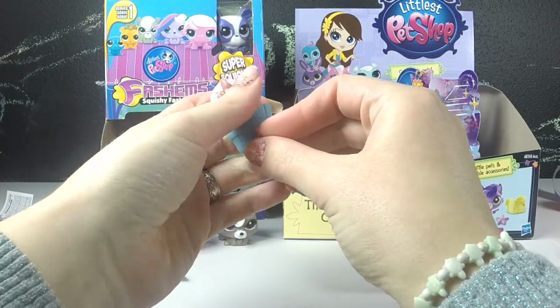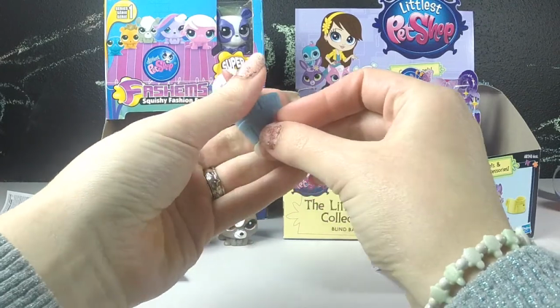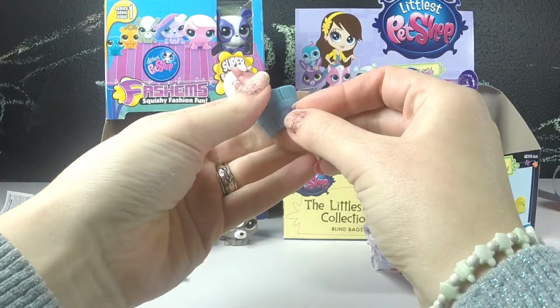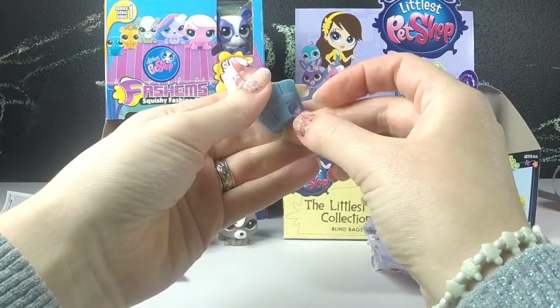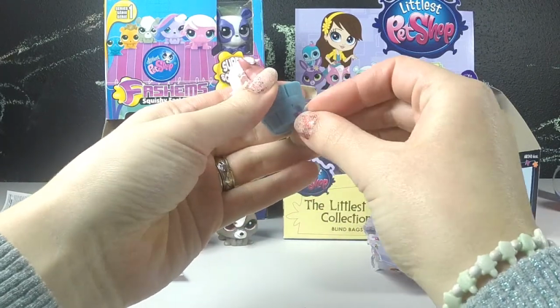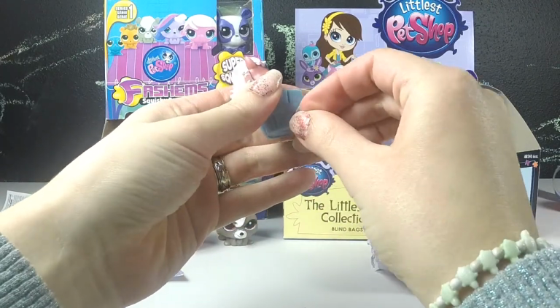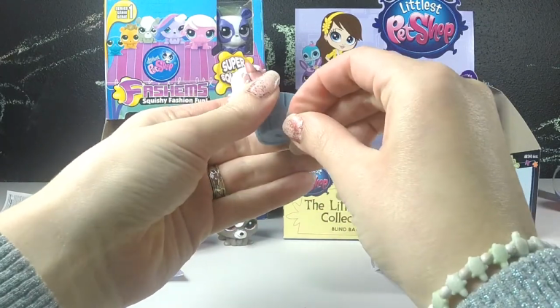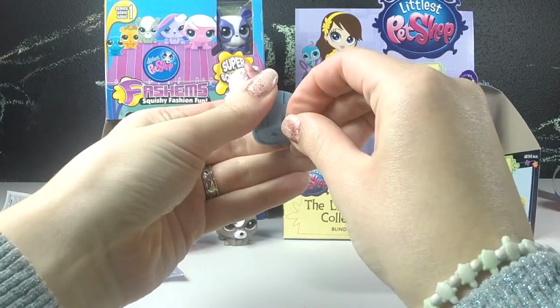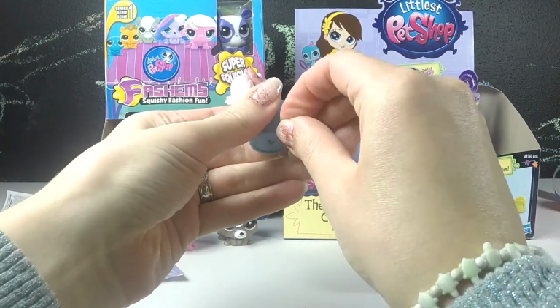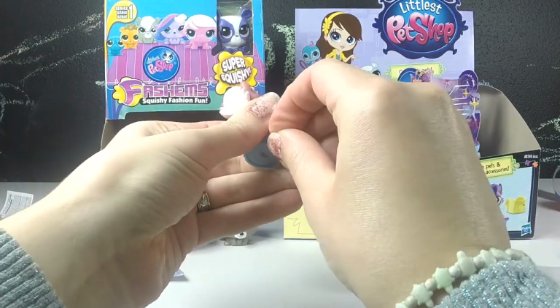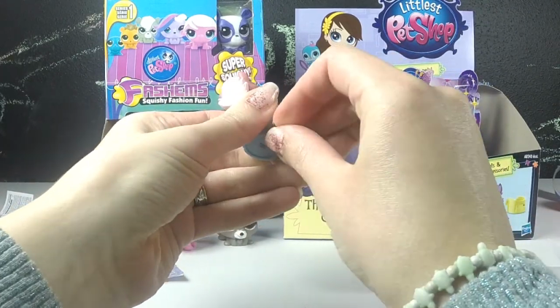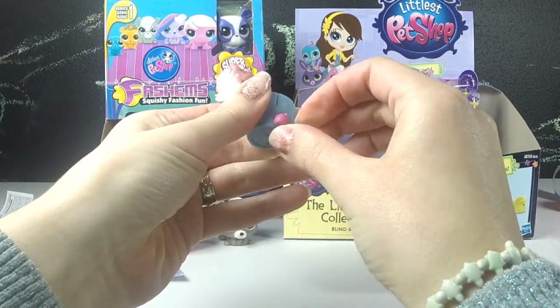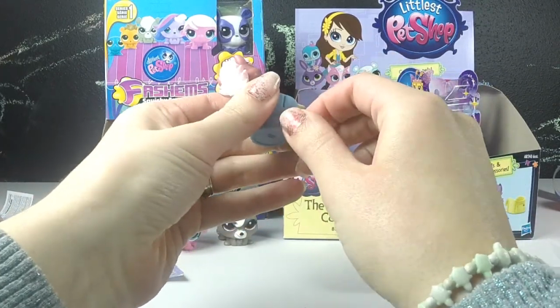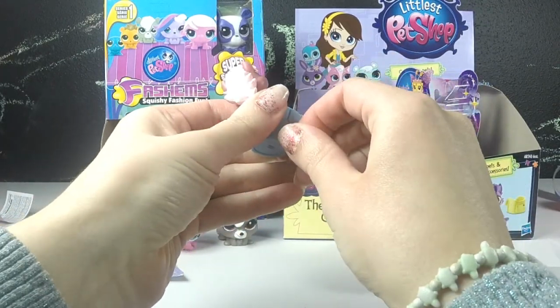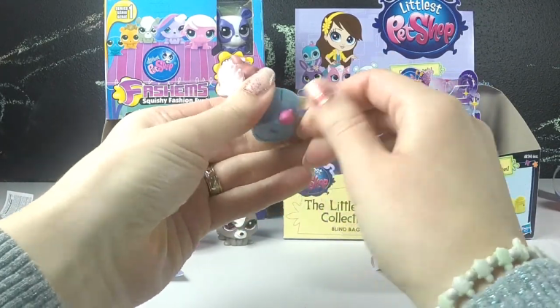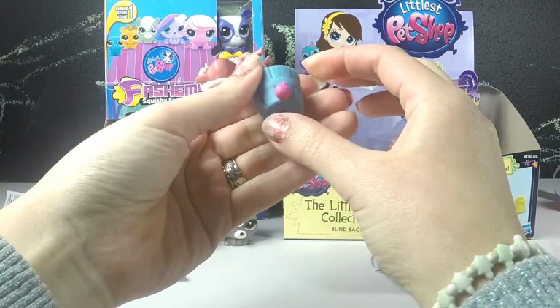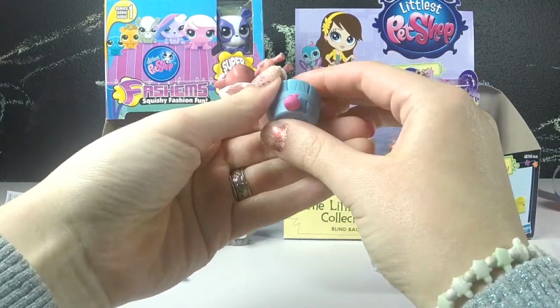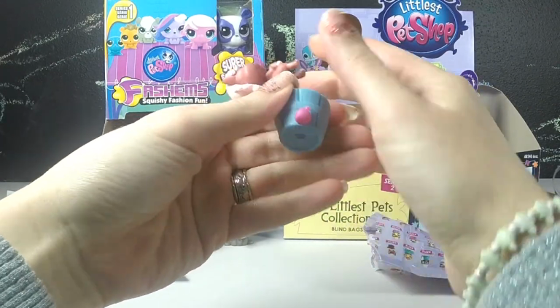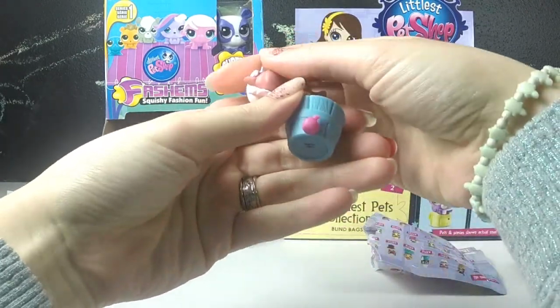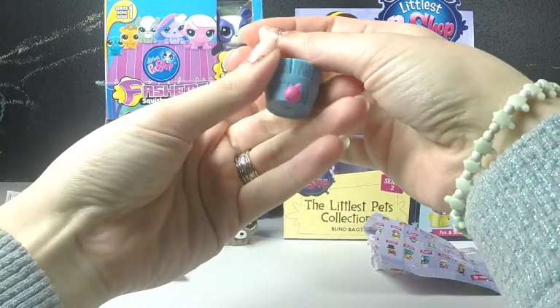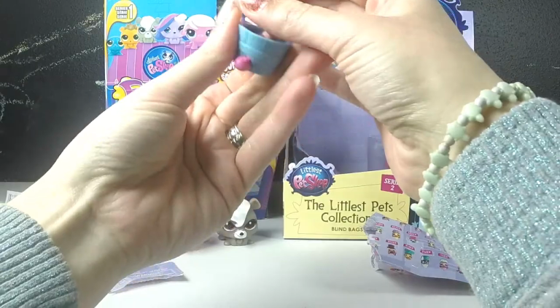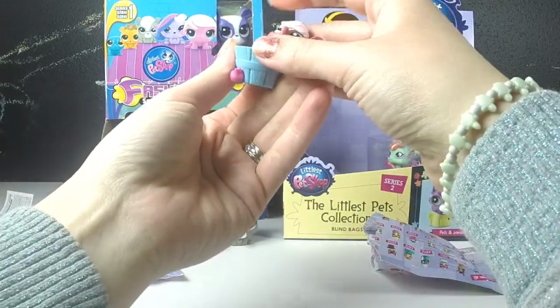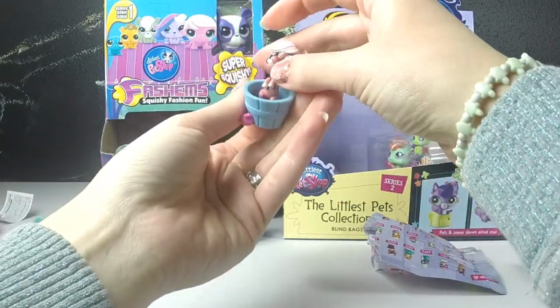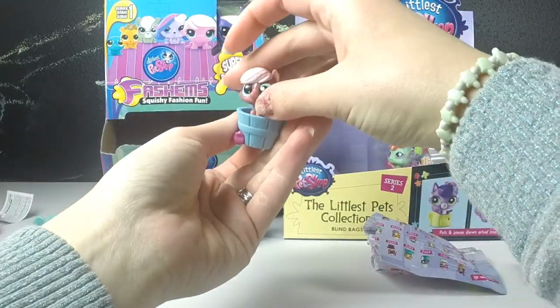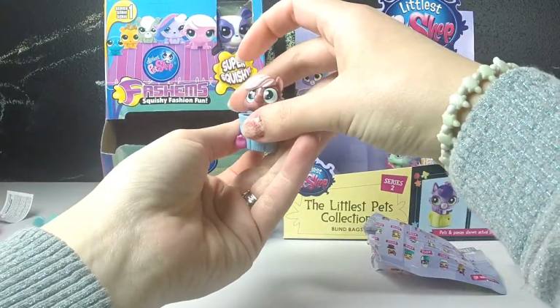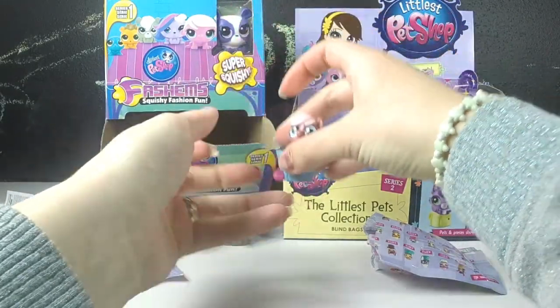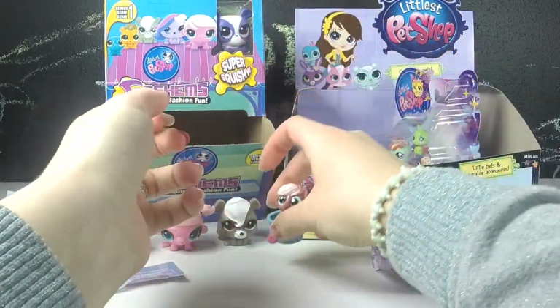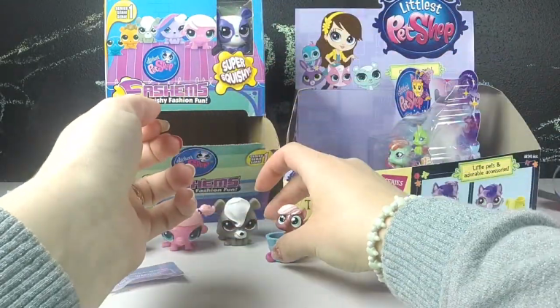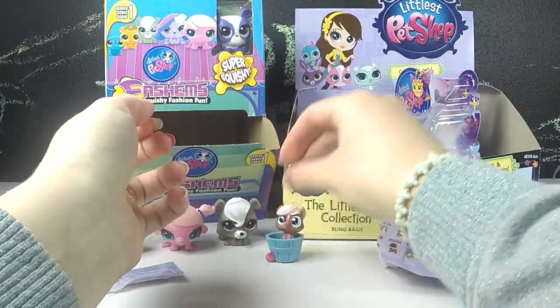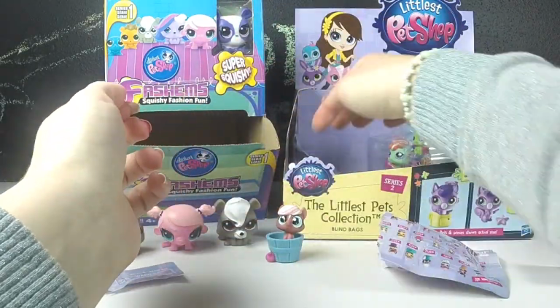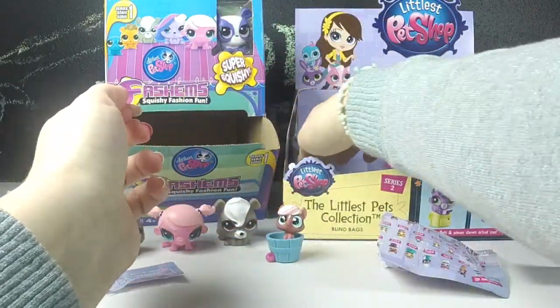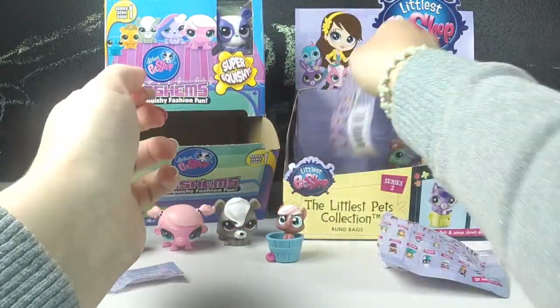The little deco bit is for decorating the bucket or the accessory. Cute! I'm going to do another one of those.